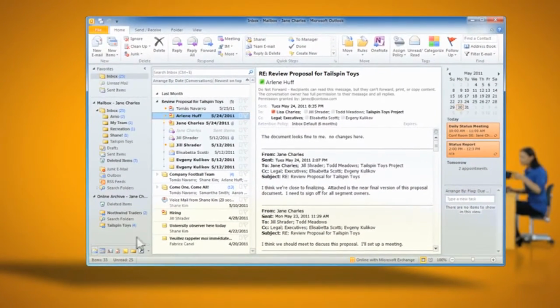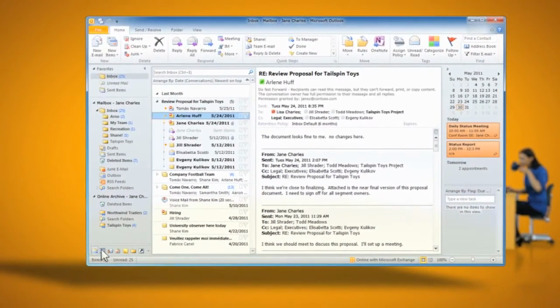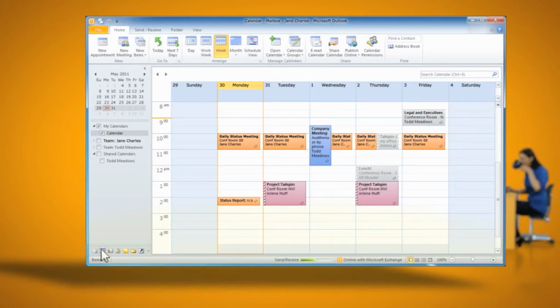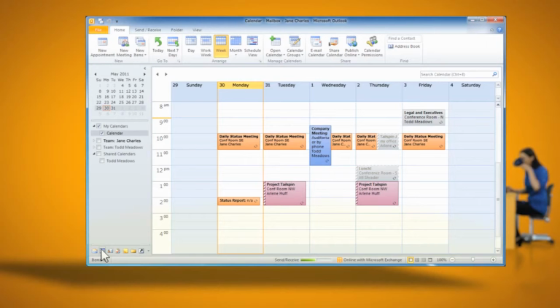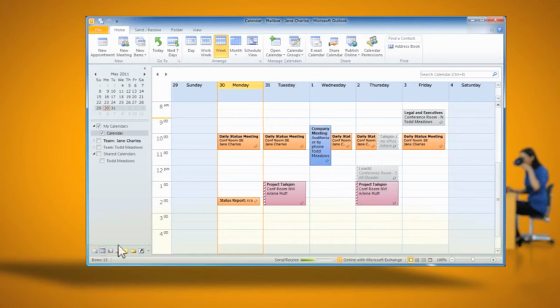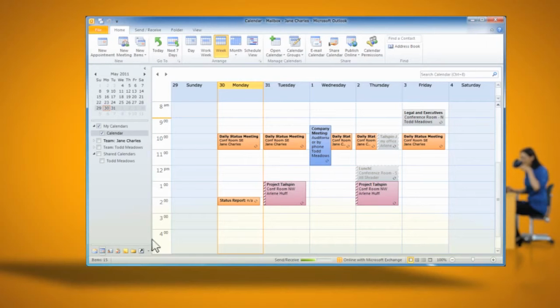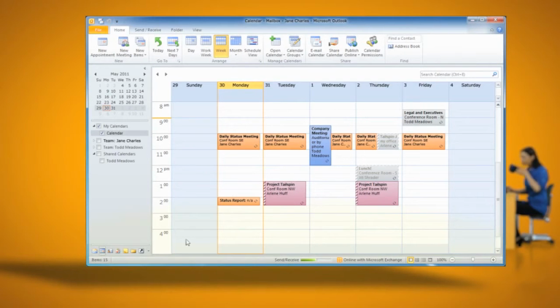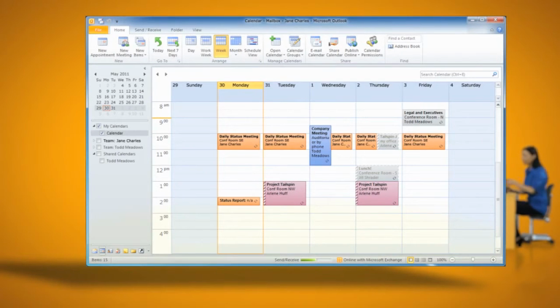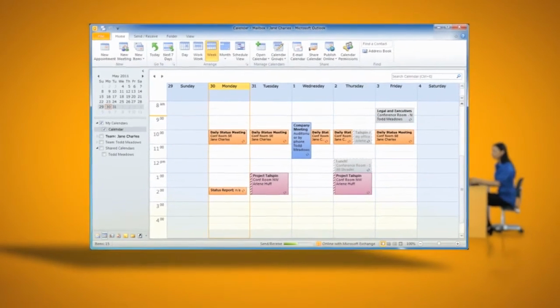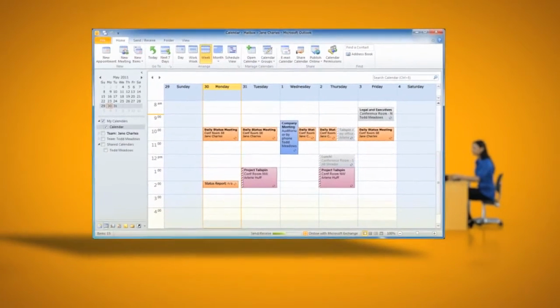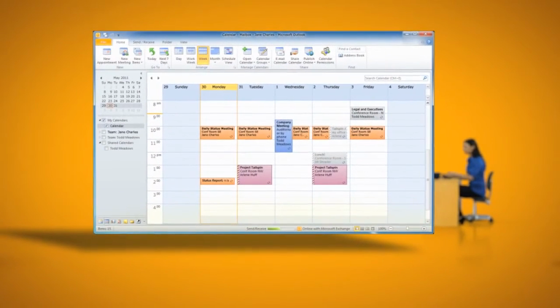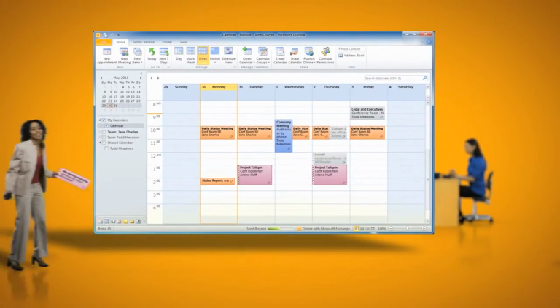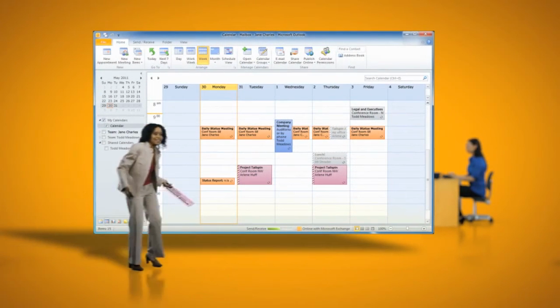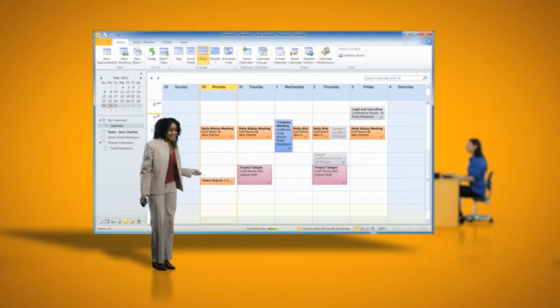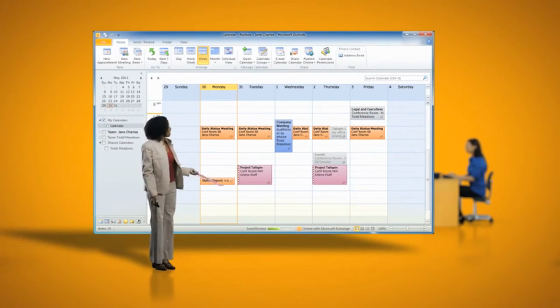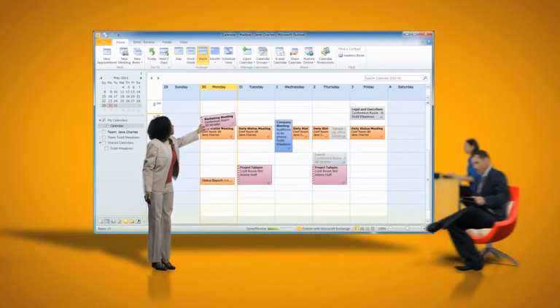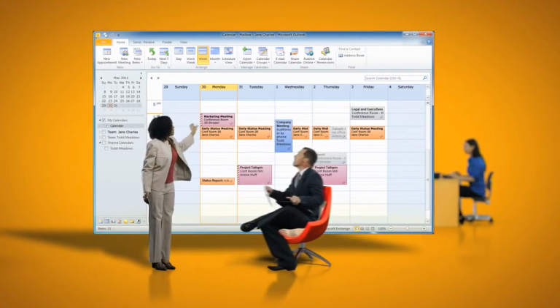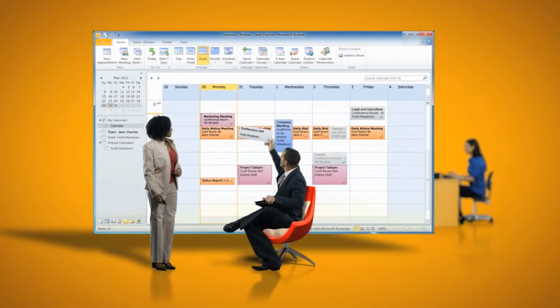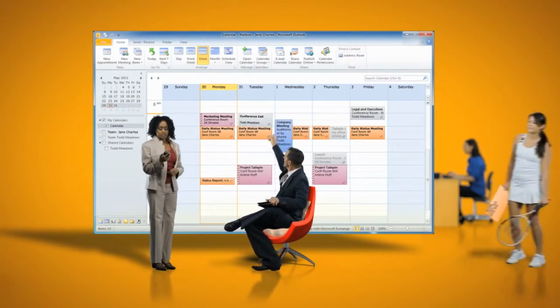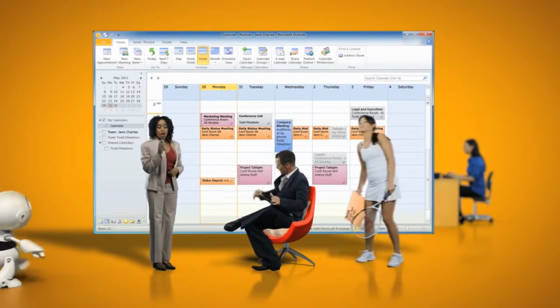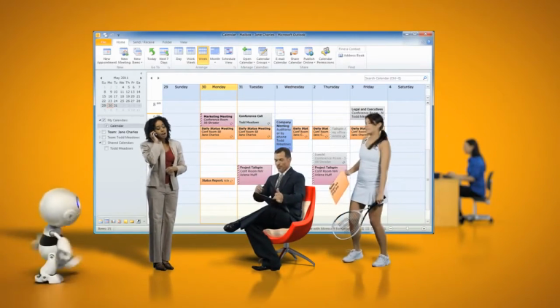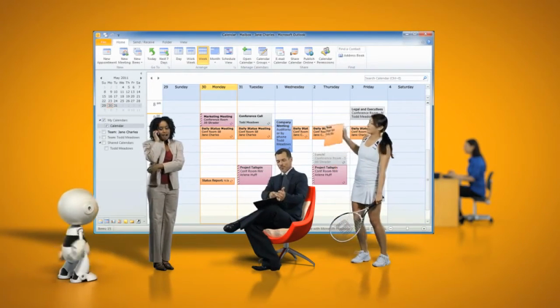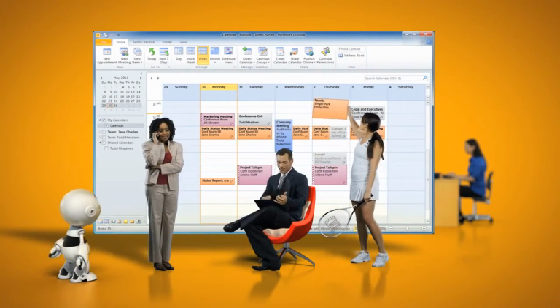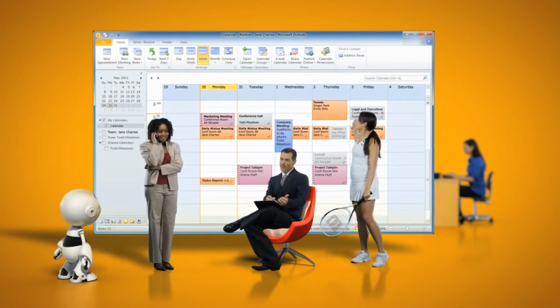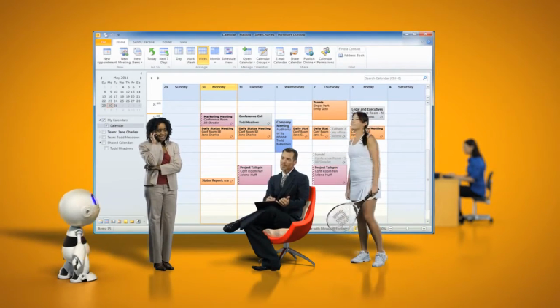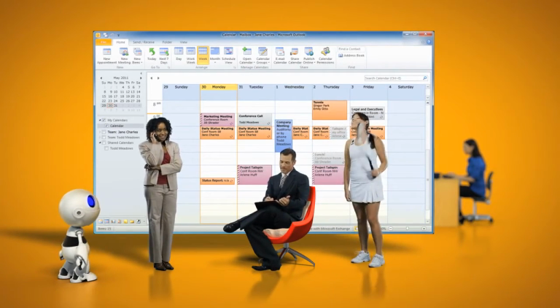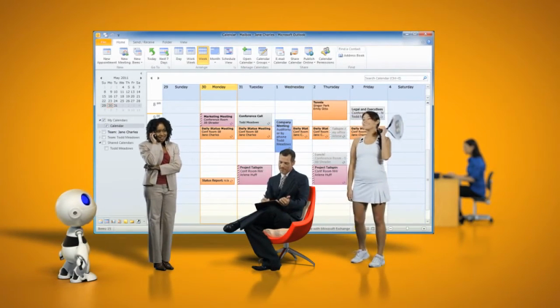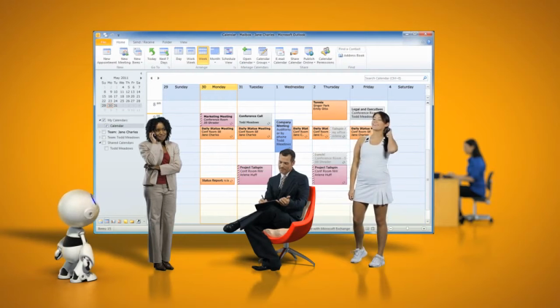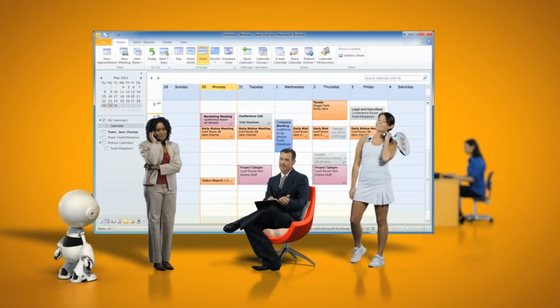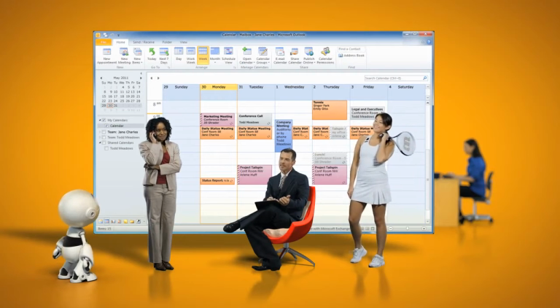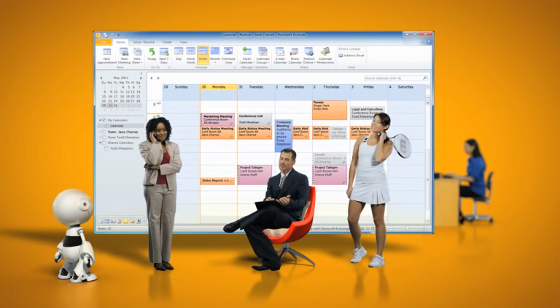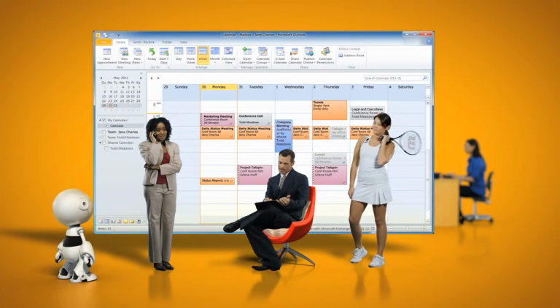Calendar sharing in Exchange takes the headaches out of scheduling. Jane can share her calendar with her co-workers, colleagues at other organizations, even friends and family, so they can see when she is or isn't available and make appointment requests.